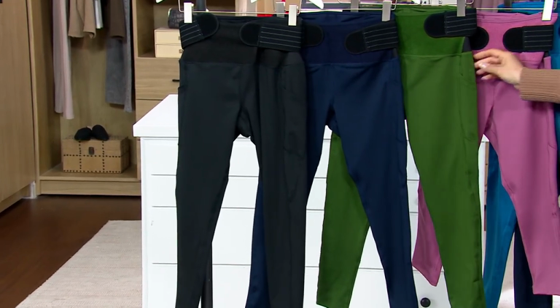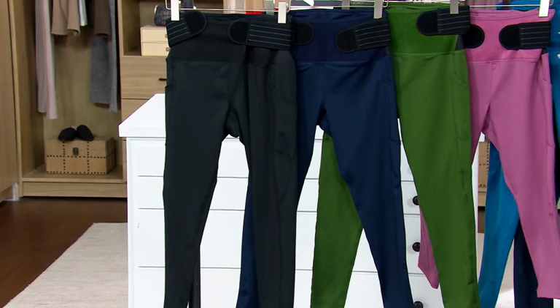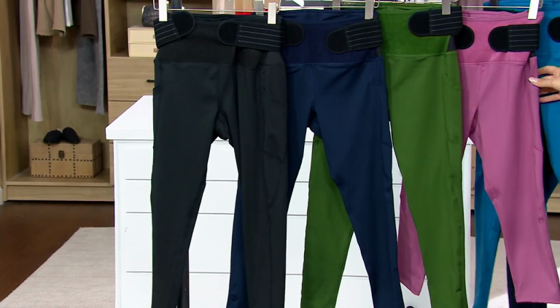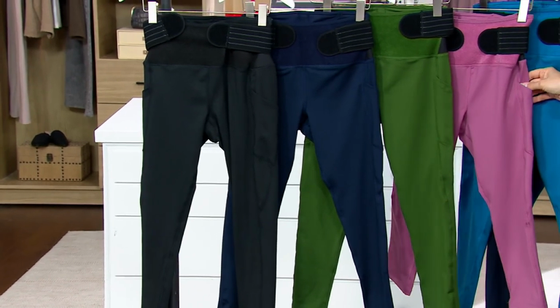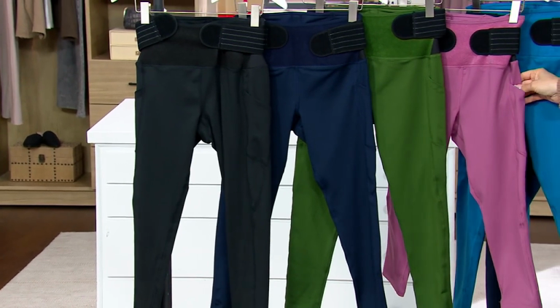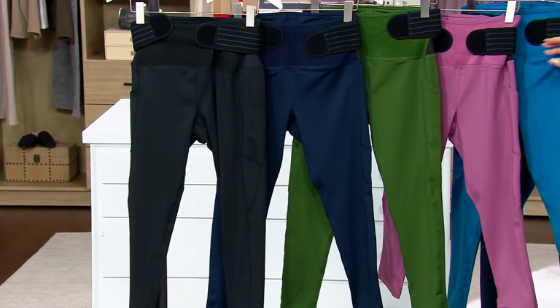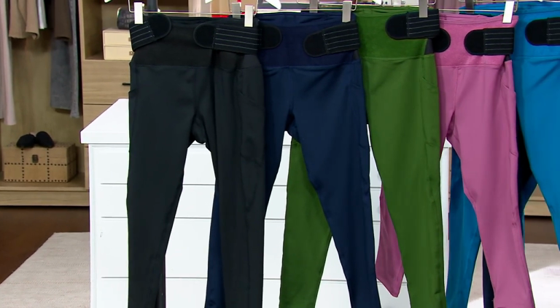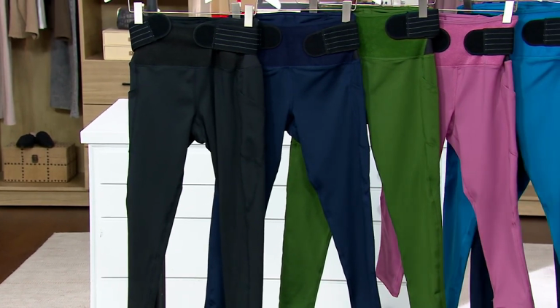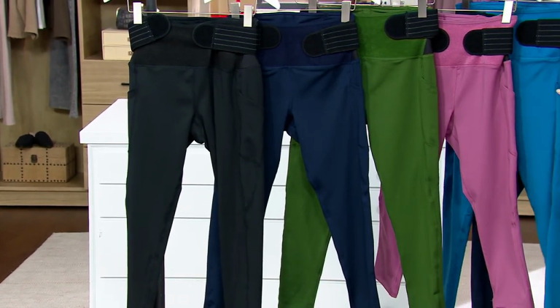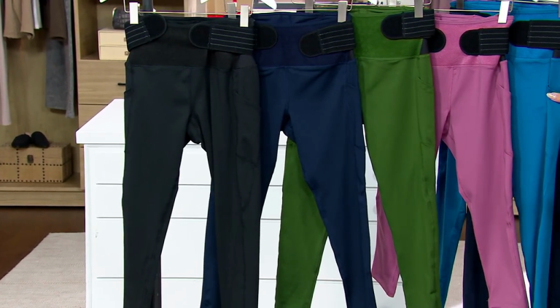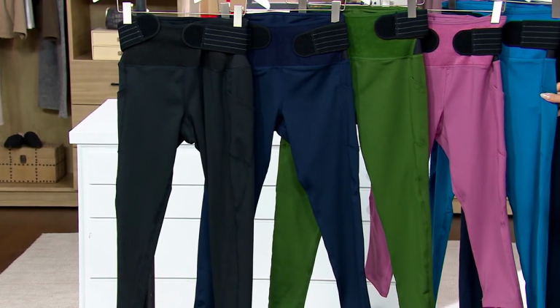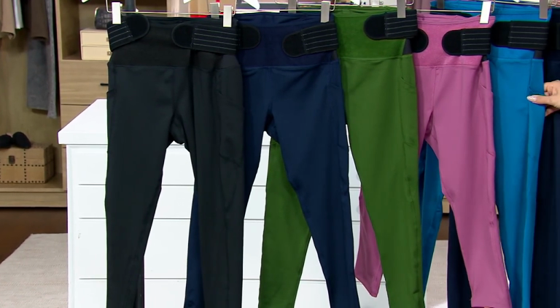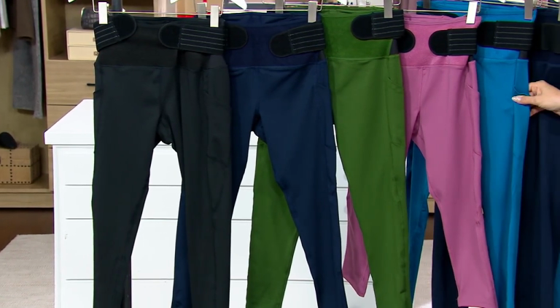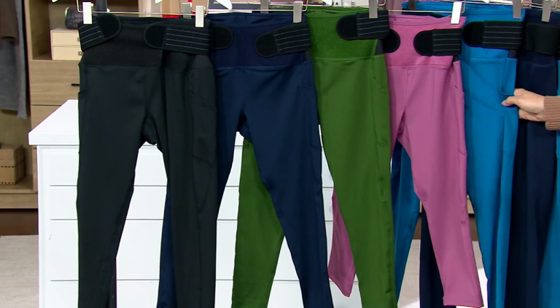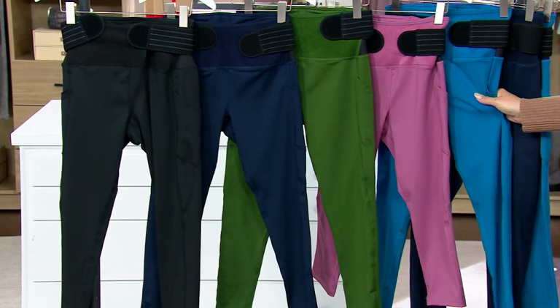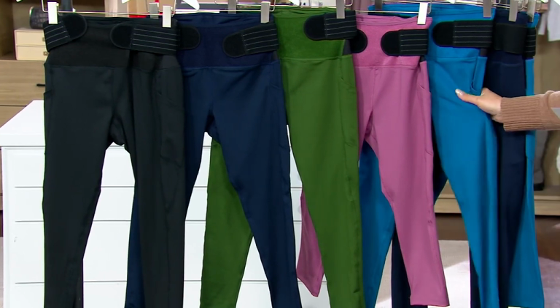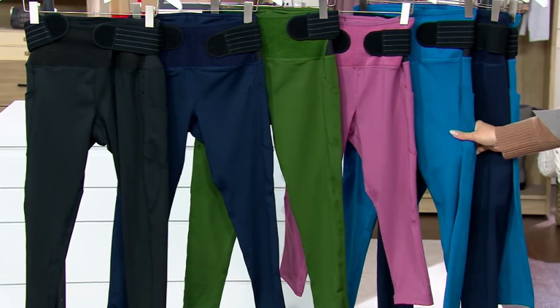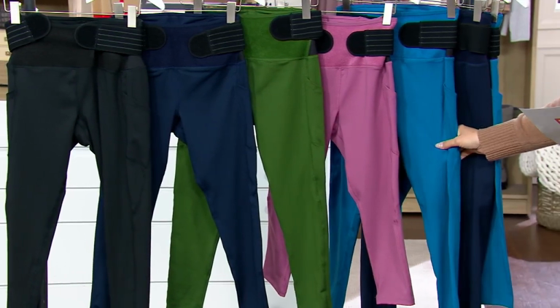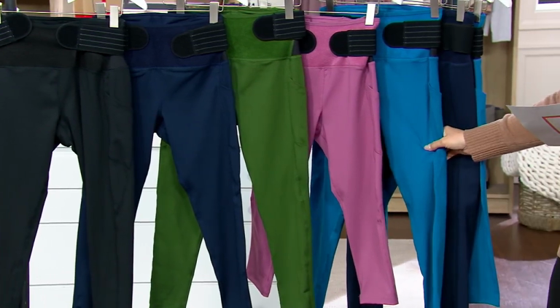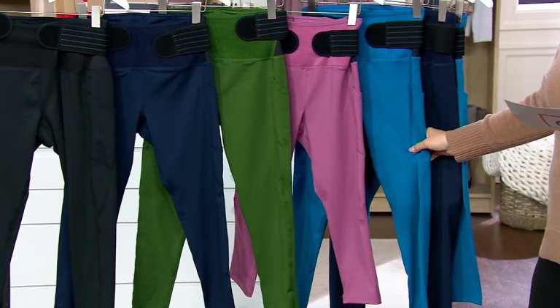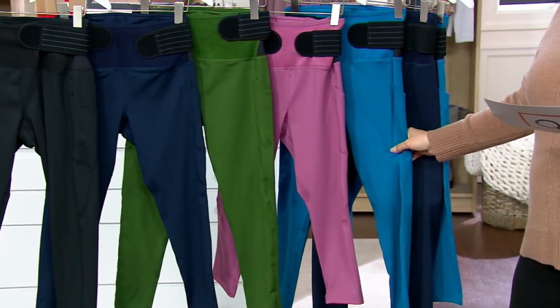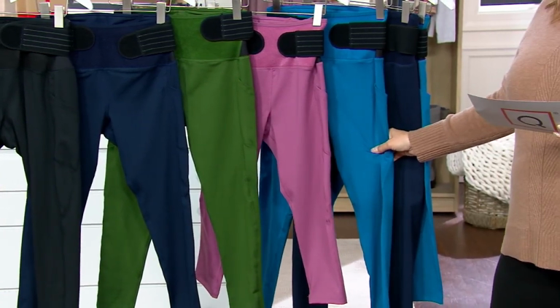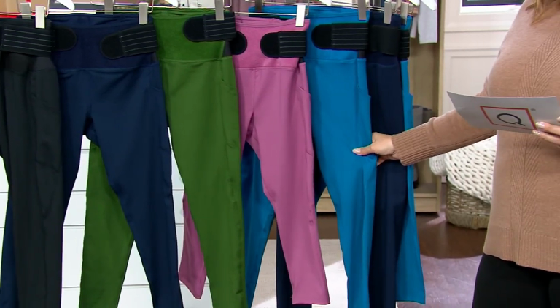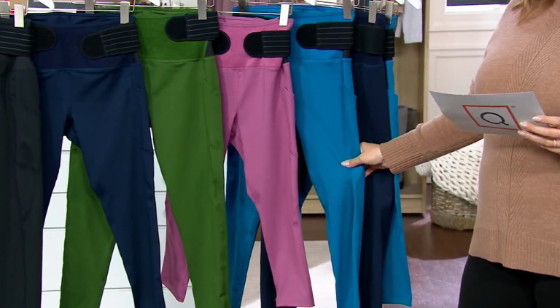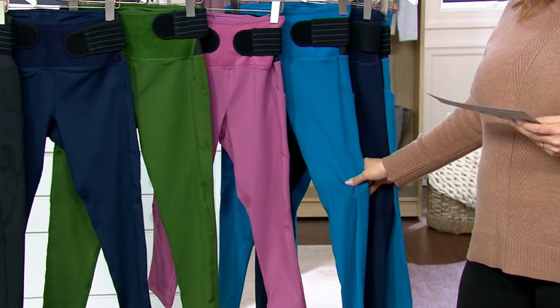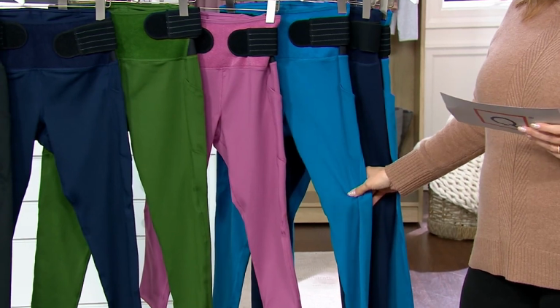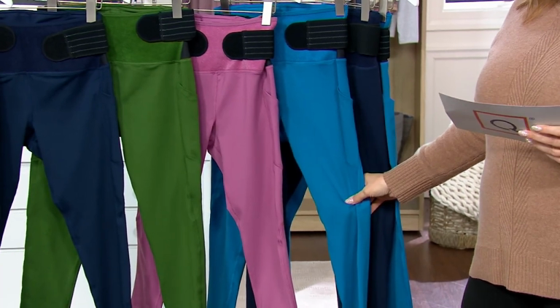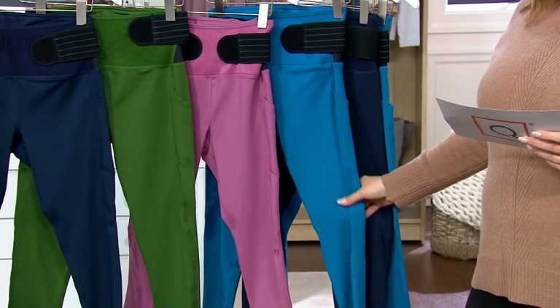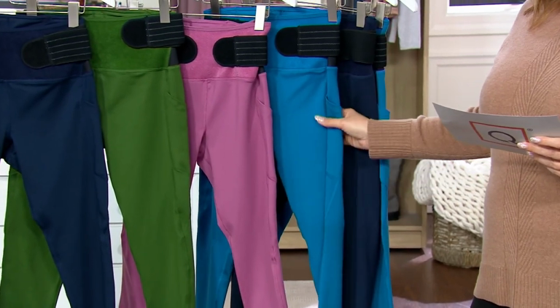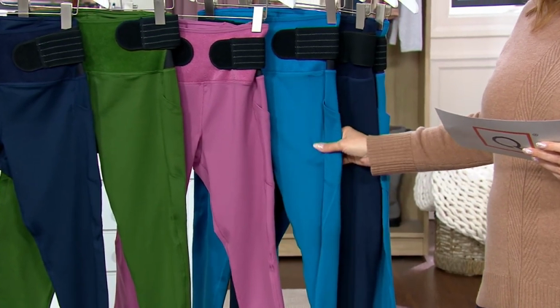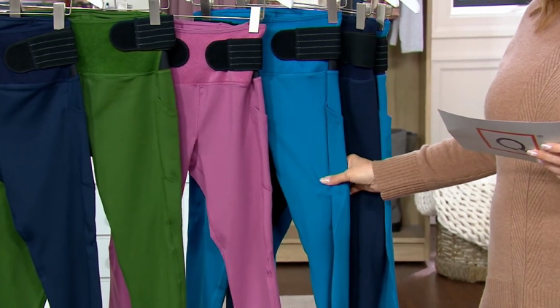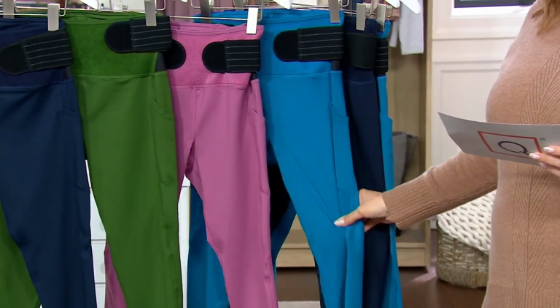Here's the mauve, and here is the teal. The comparable retail is $109.50, and our price is $49.99. That Cyber Week sale price also includes free shipping and handling.